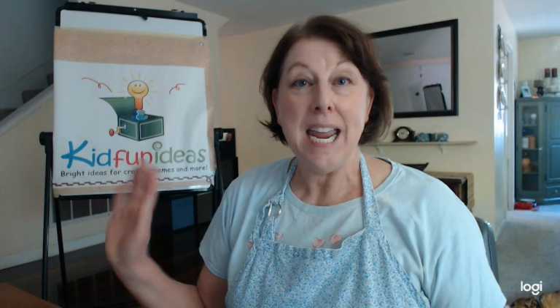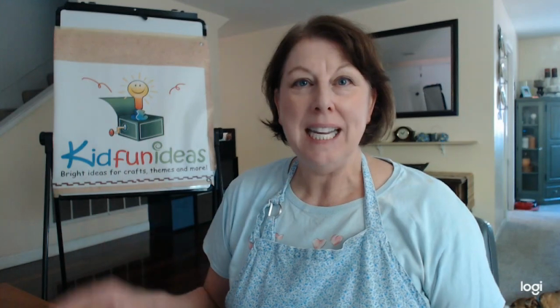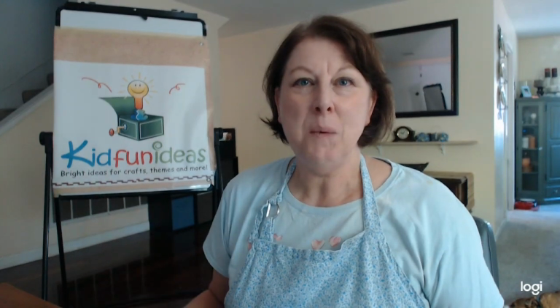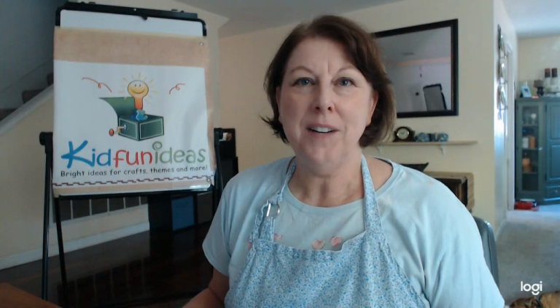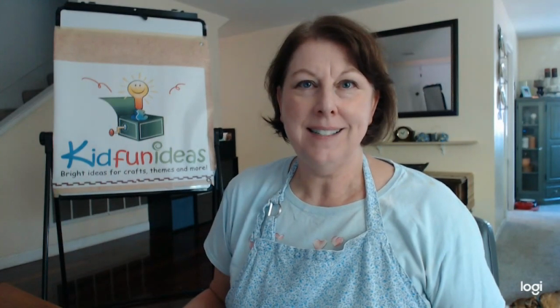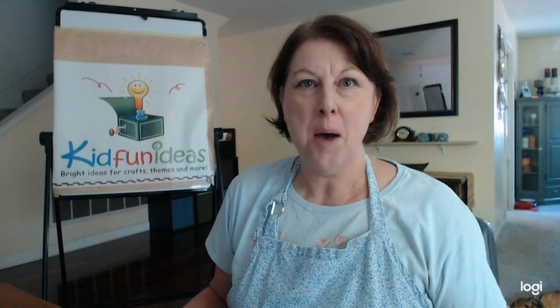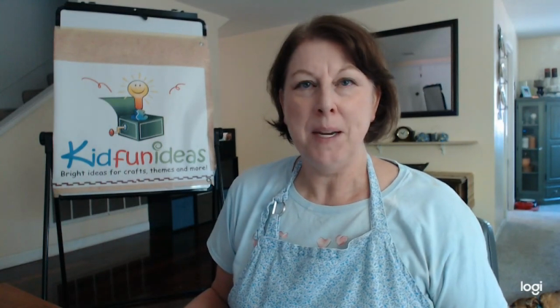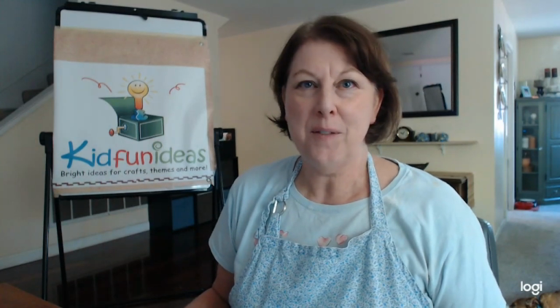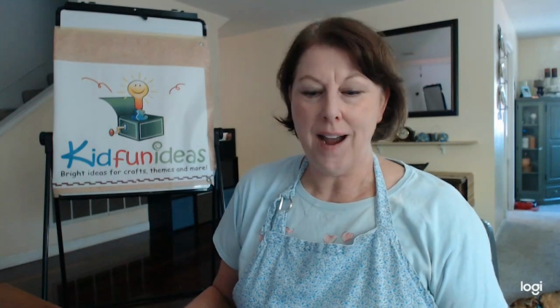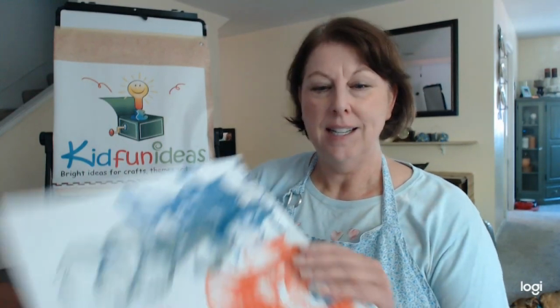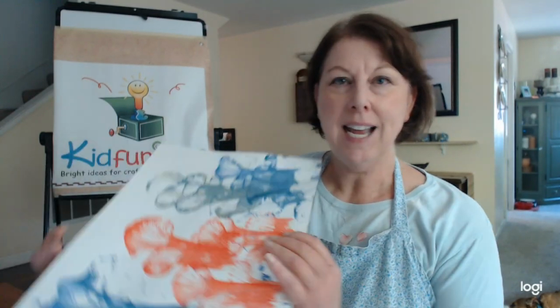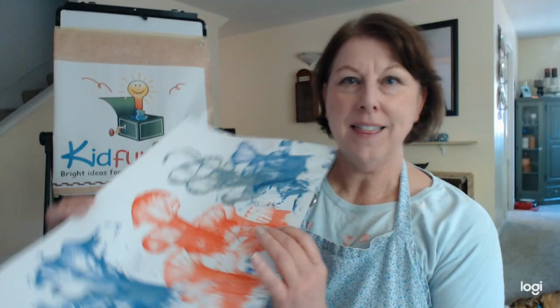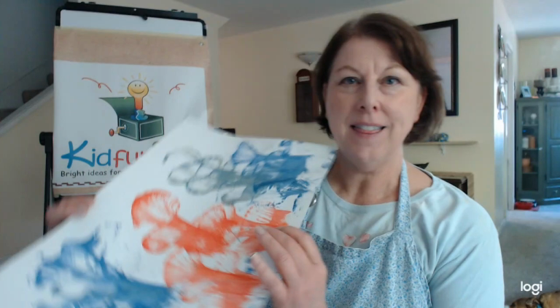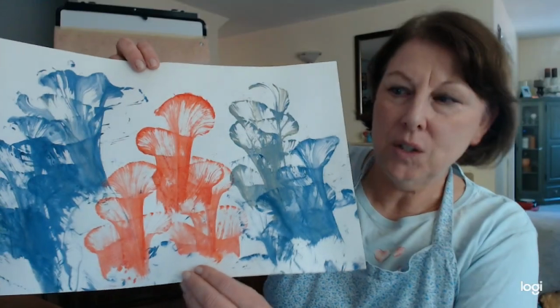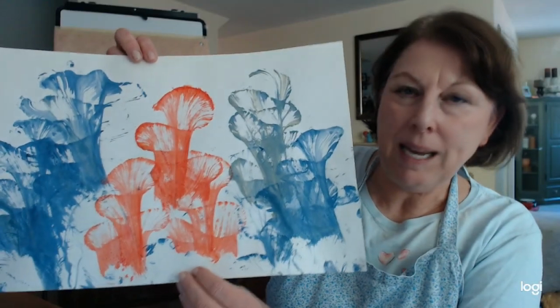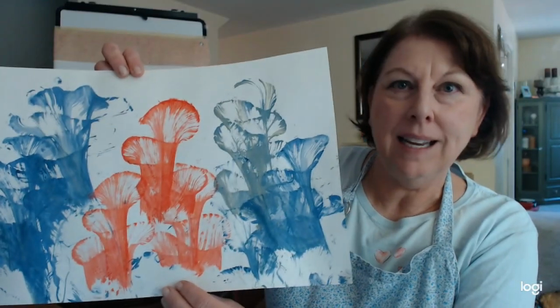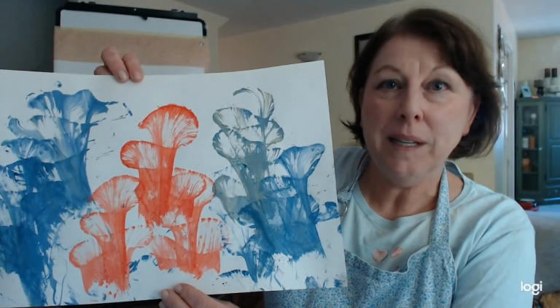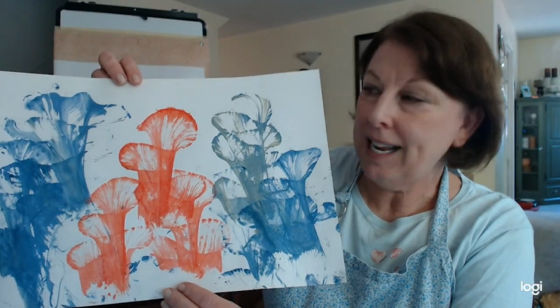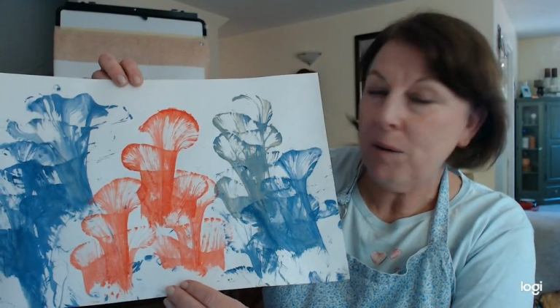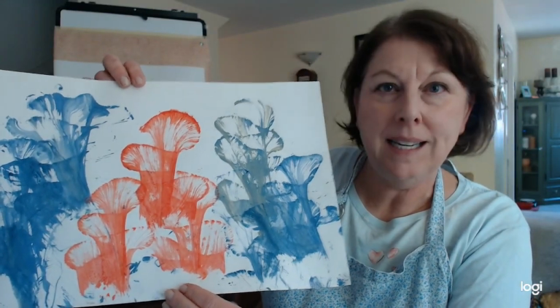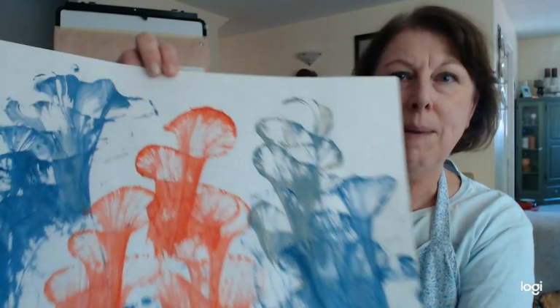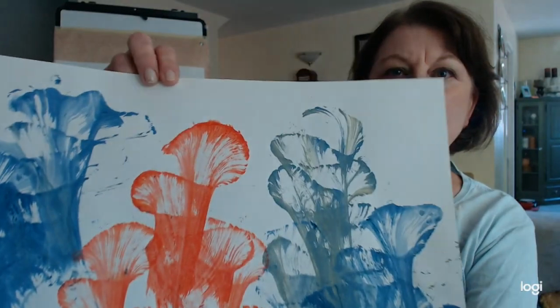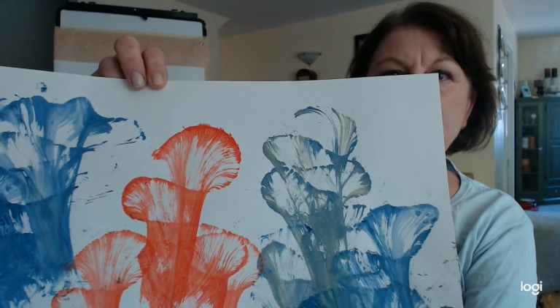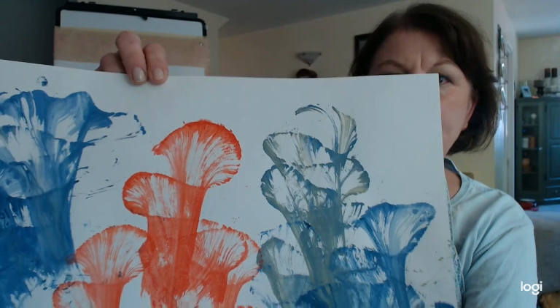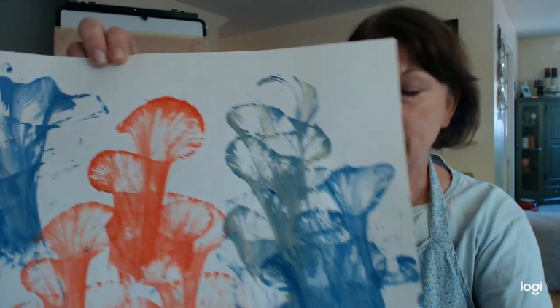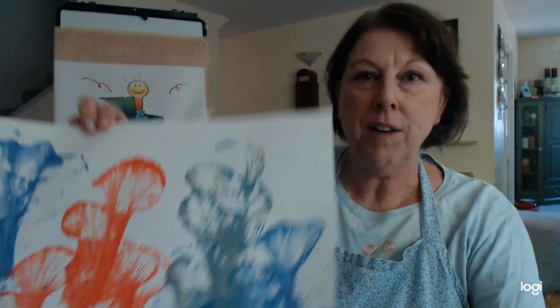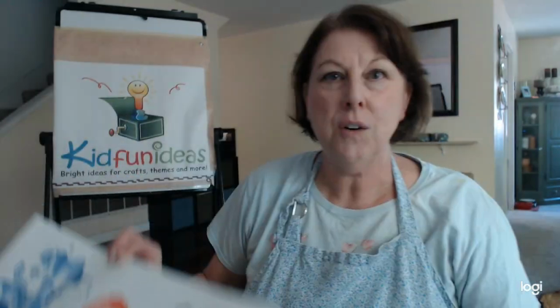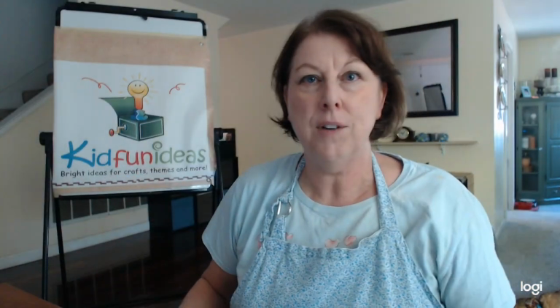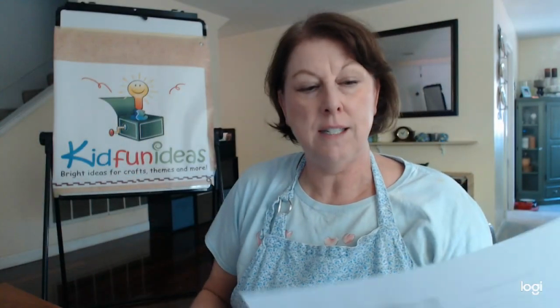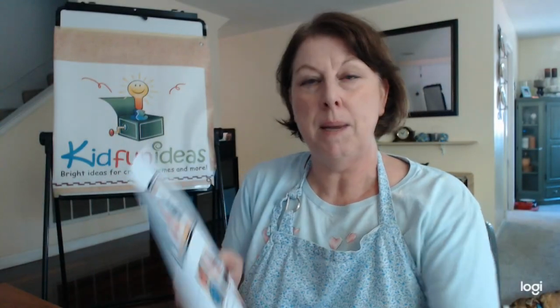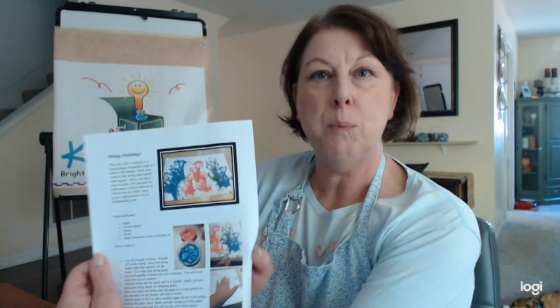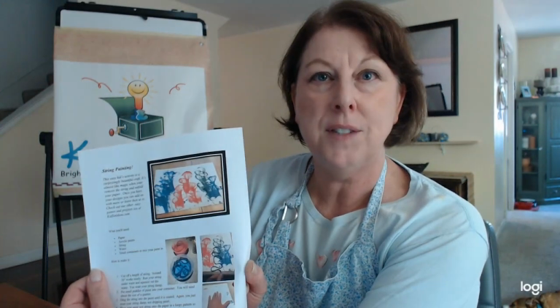Hey everybody, it's Eileen with kidfunideas.com and I'm here with another fun craft. Today I thought we would make string painting — it's a really fun technique for painting and it looks really neat when you're done. You can find this craft directions in our spring craft section.